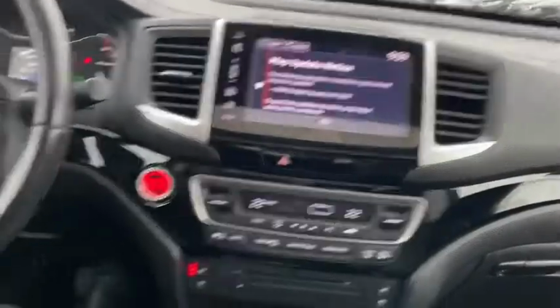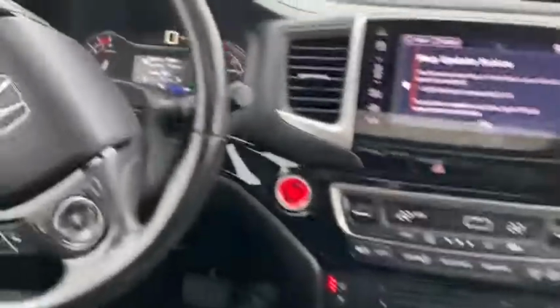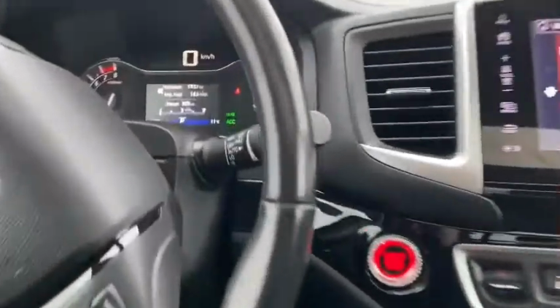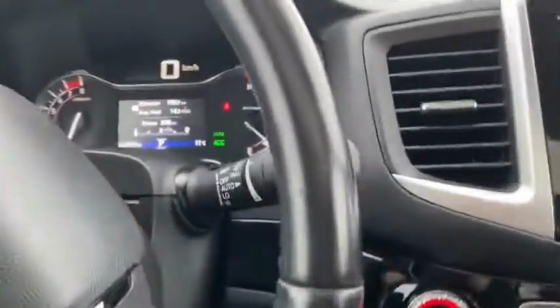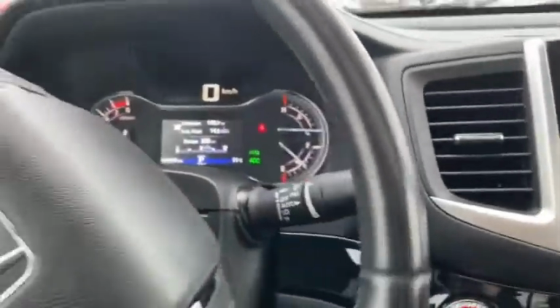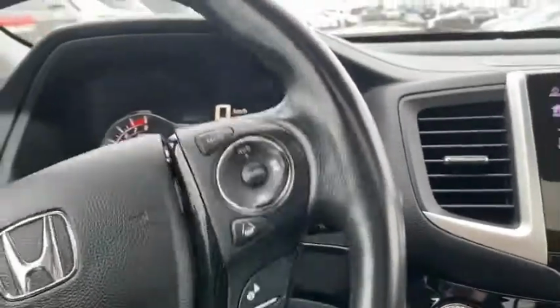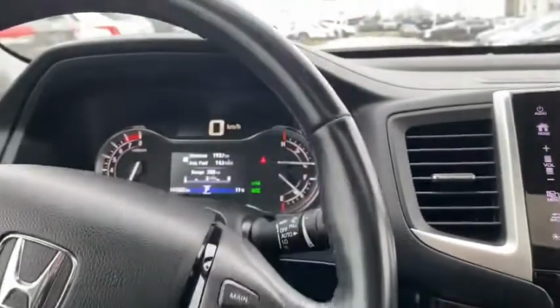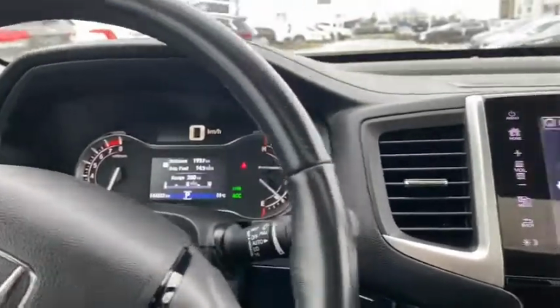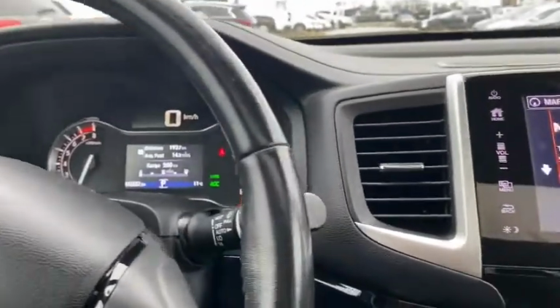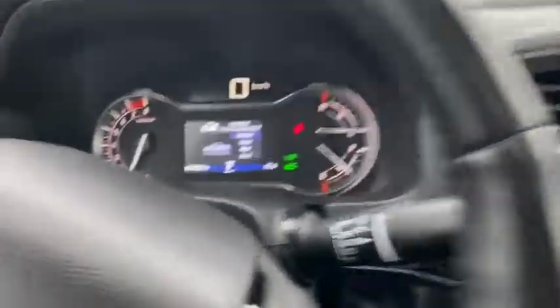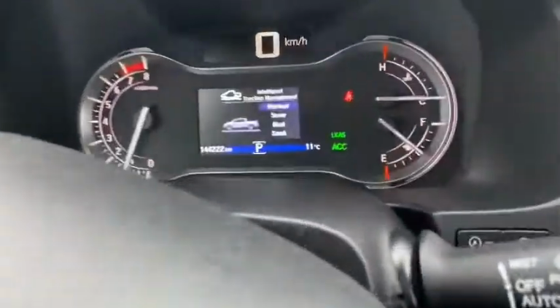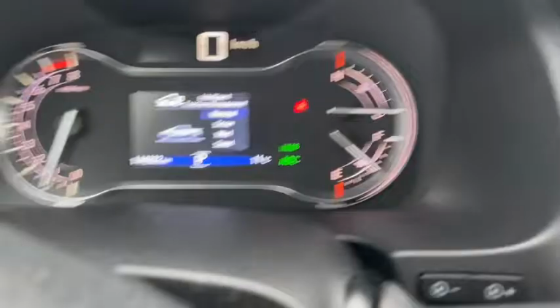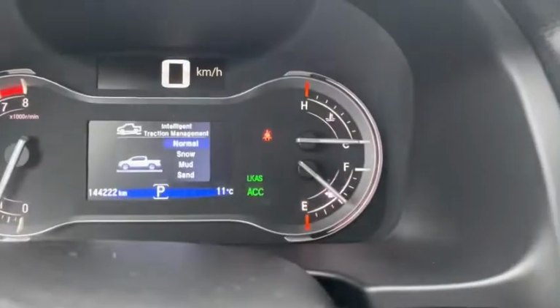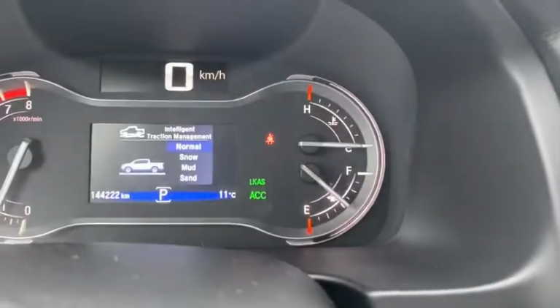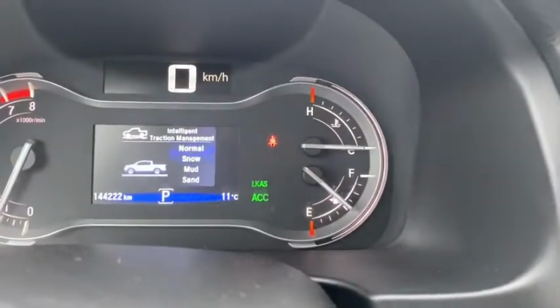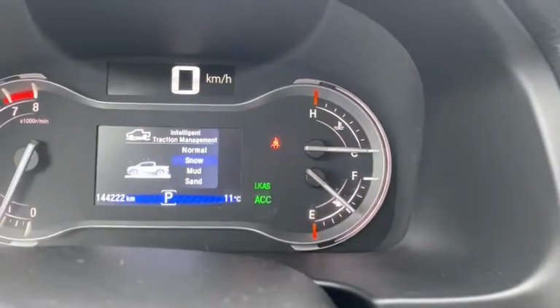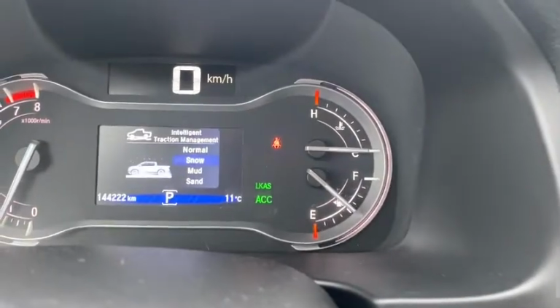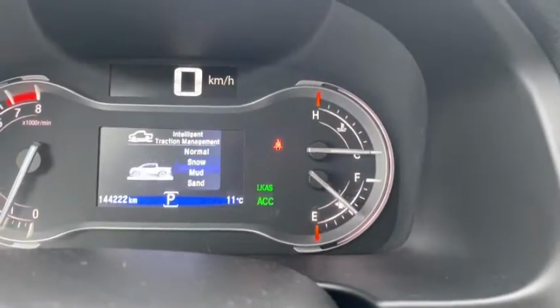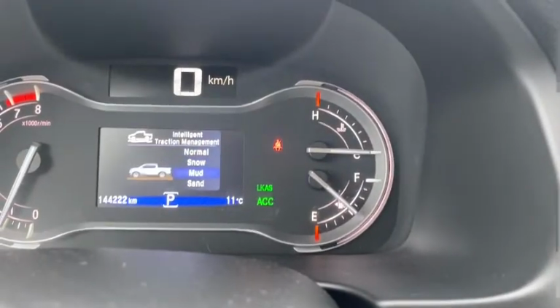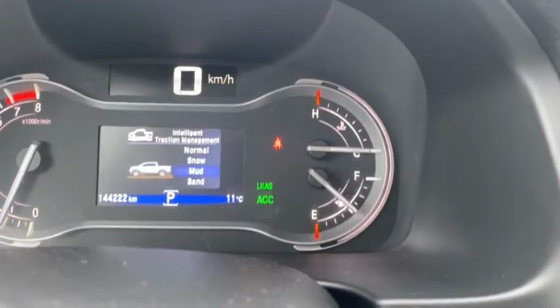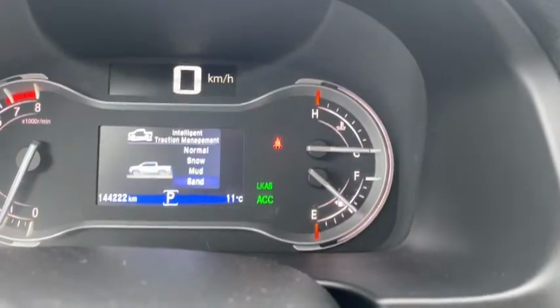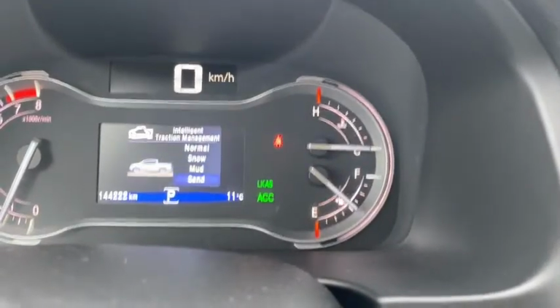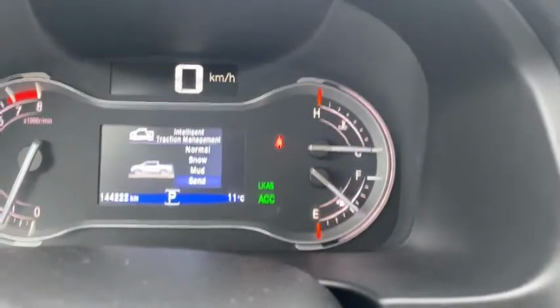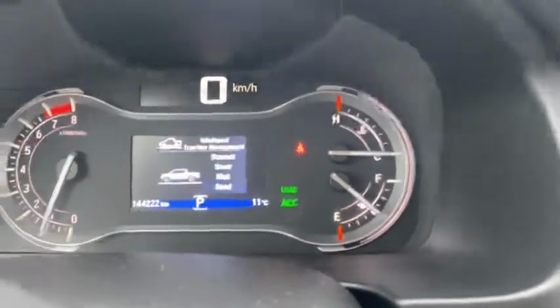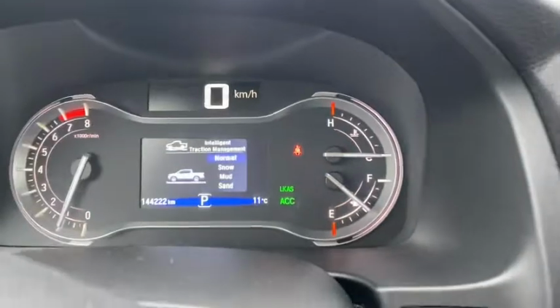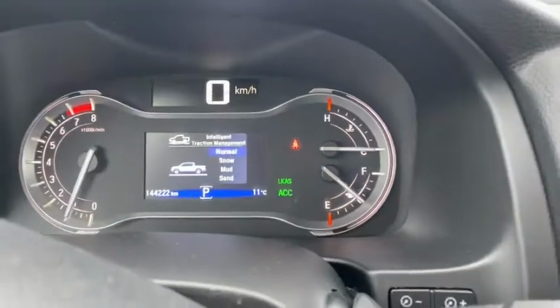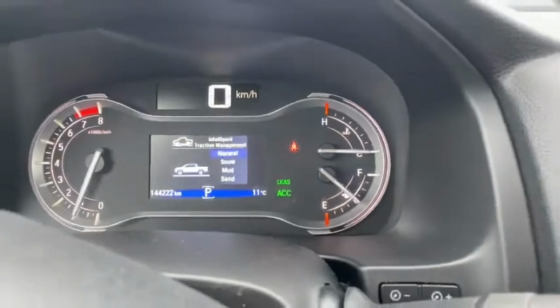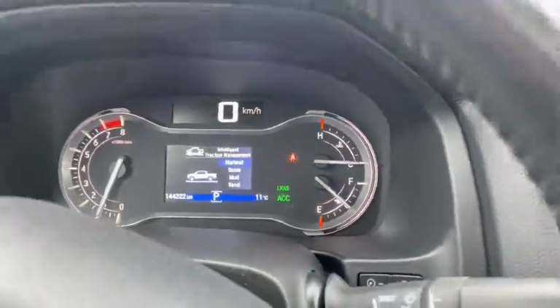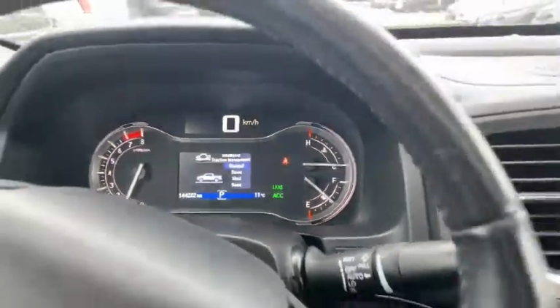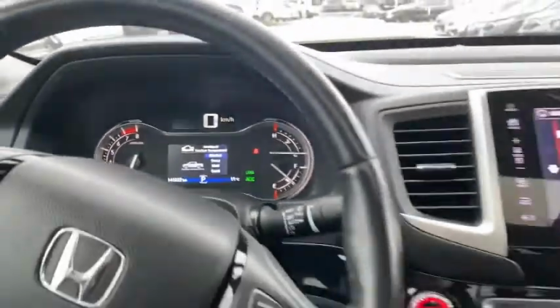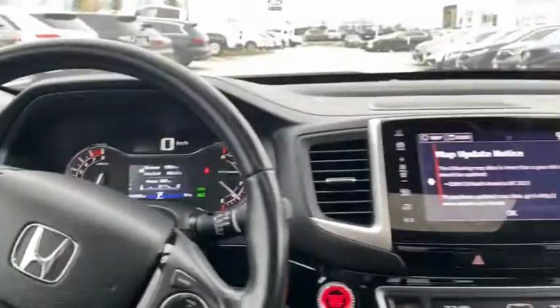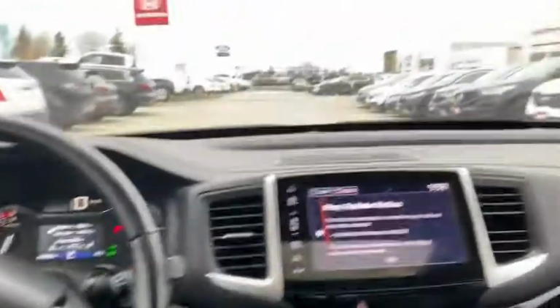We also have different drive modes depending on the terrain you're driving in. So we have normal, snow, mud, and sand. So wherever you're driving, the Ridgeline has got your back.